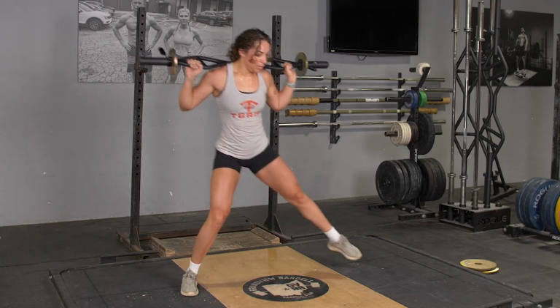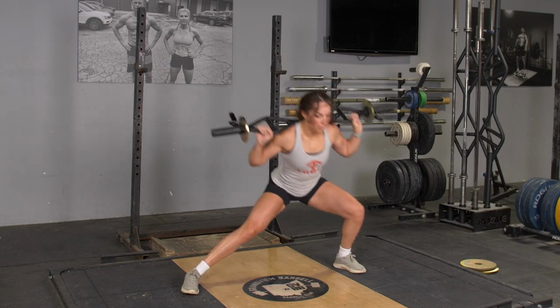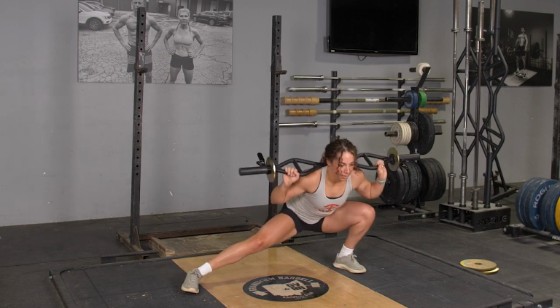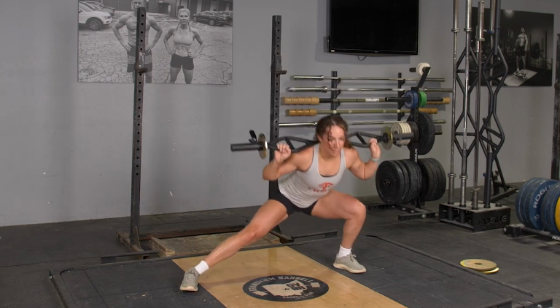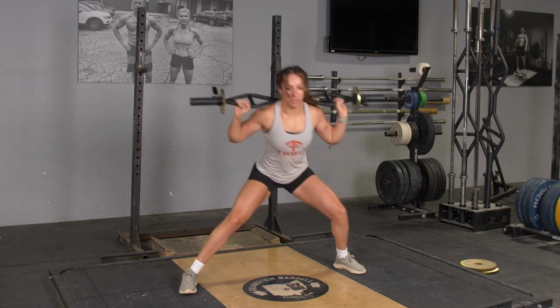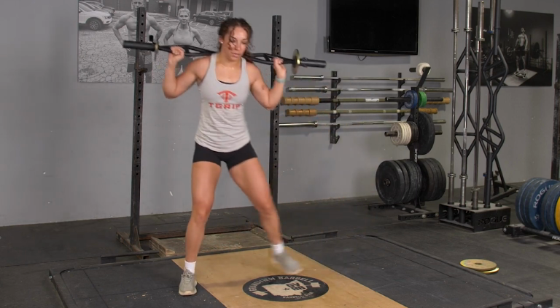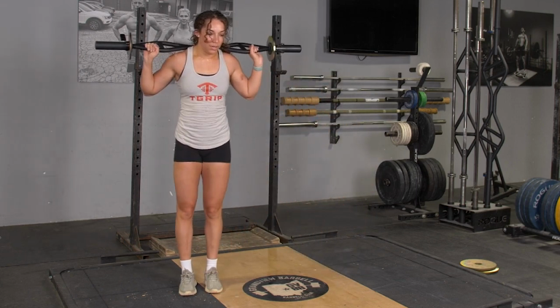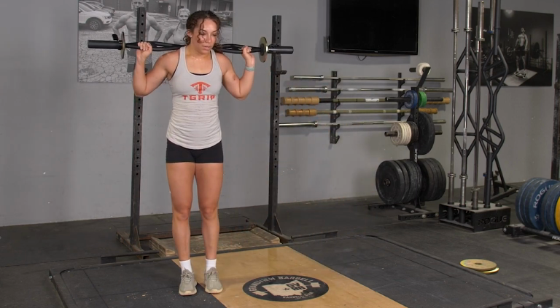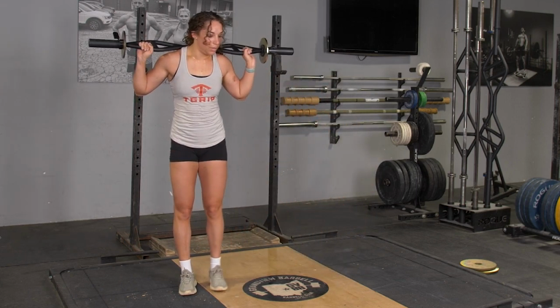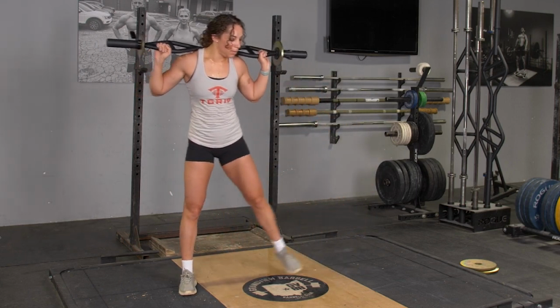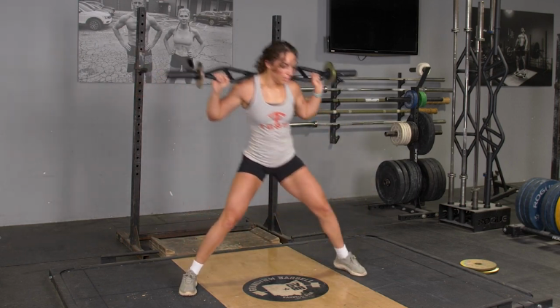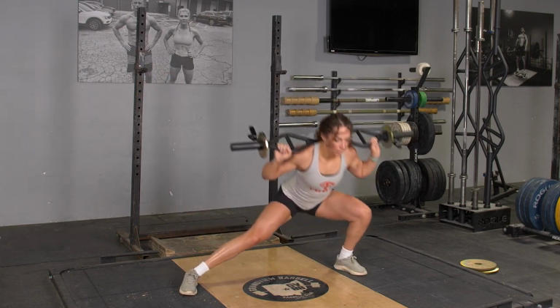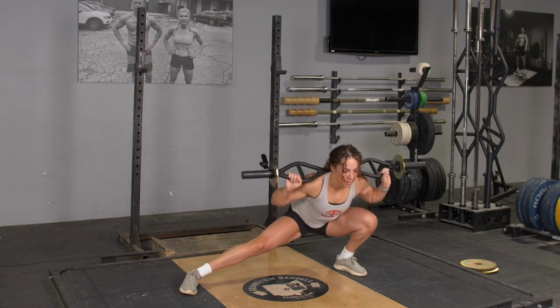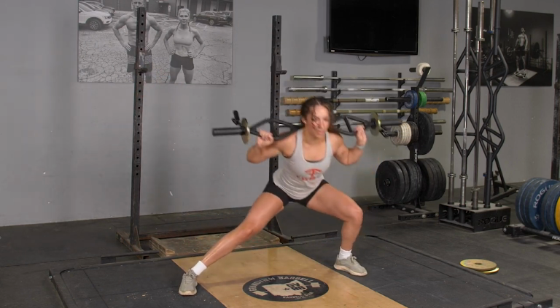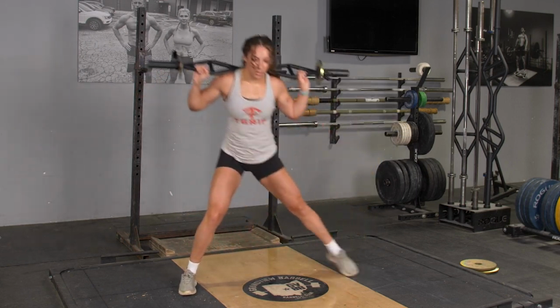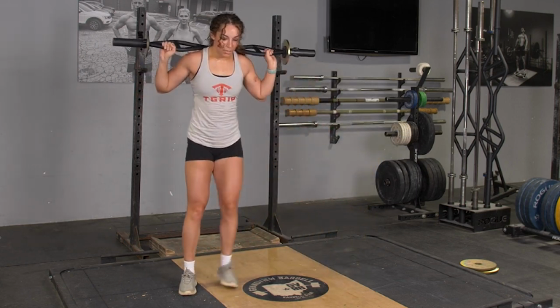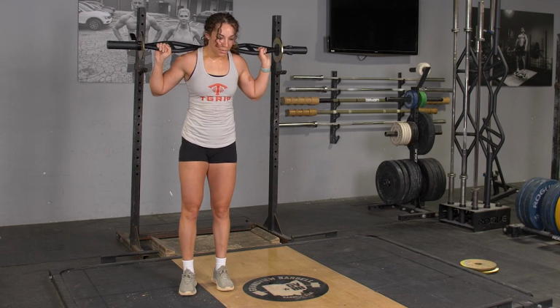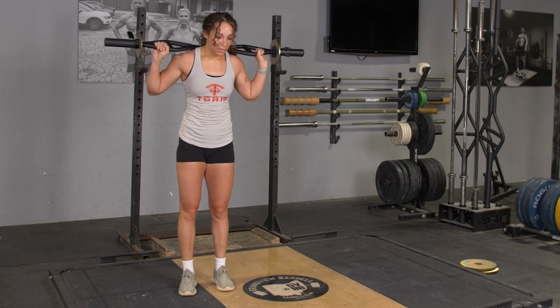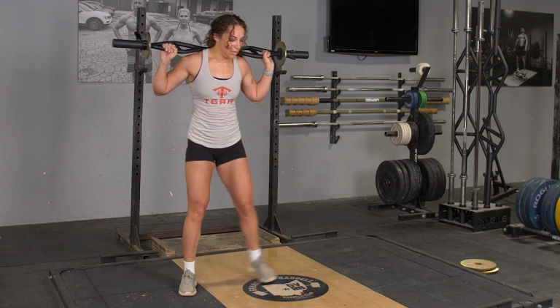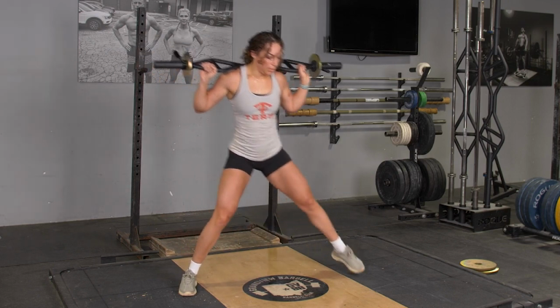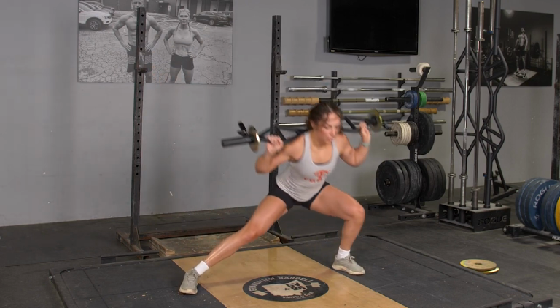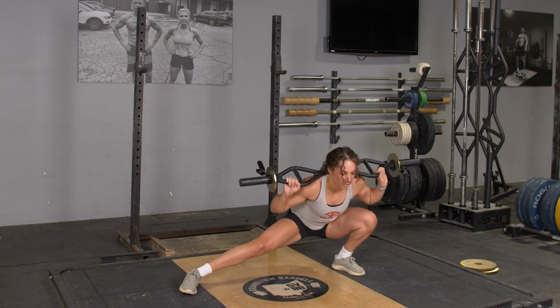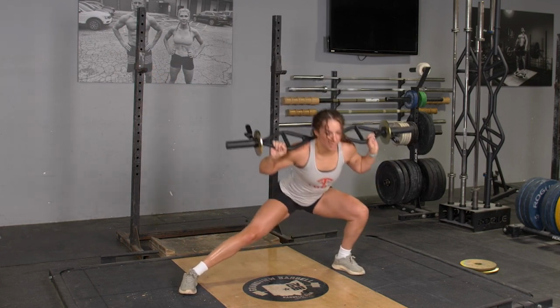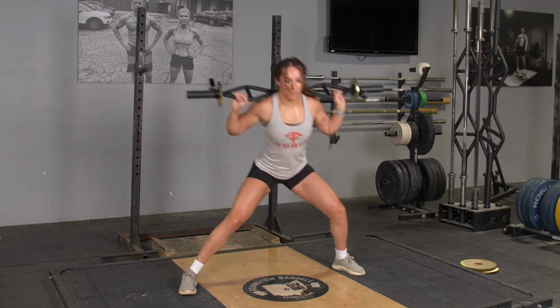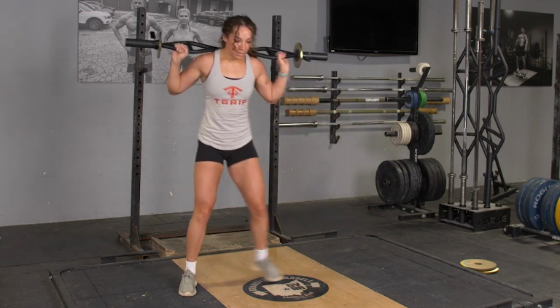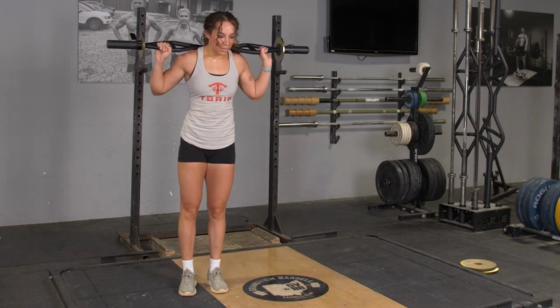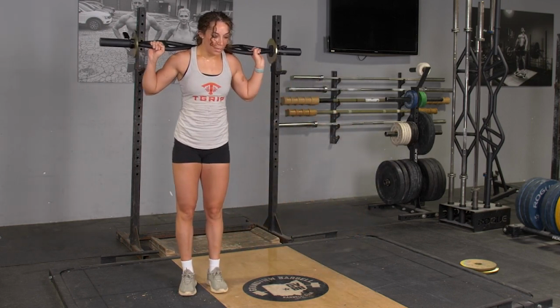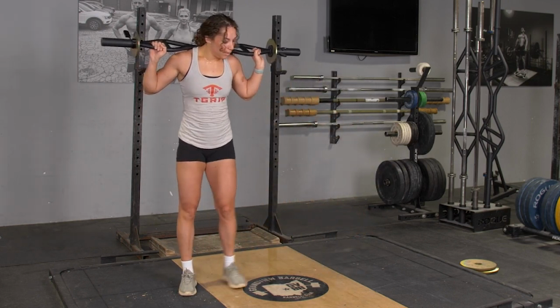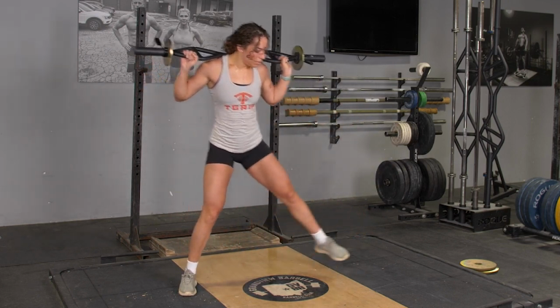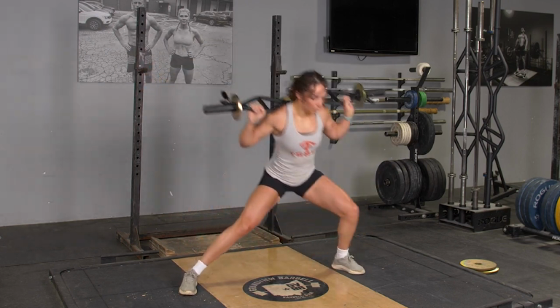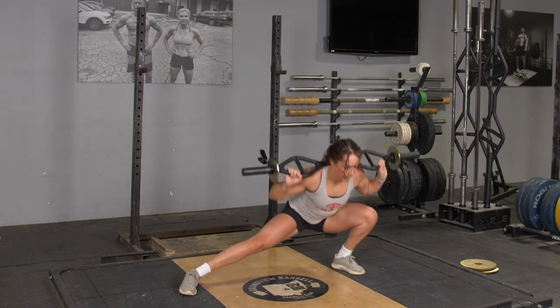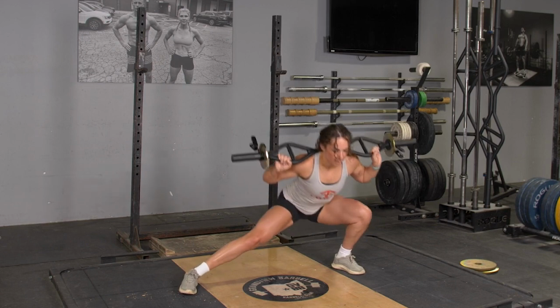Lower your body down, pushing your hips back and your weight through your heel until your thigh is roughly parallel with the floor. Press back up to the starting position.